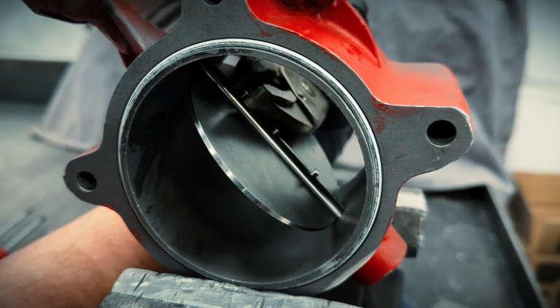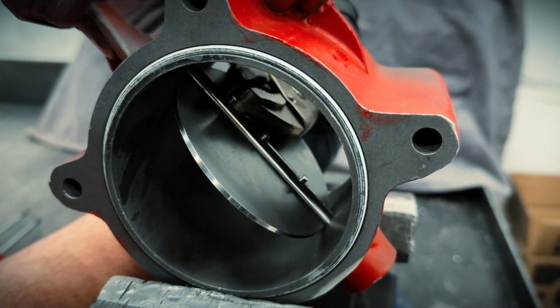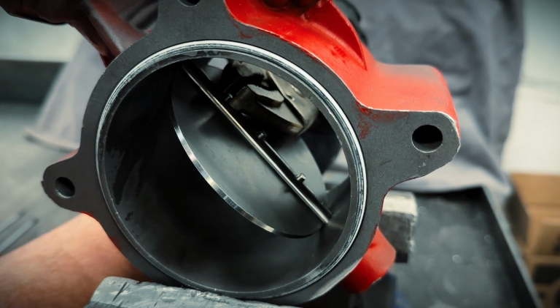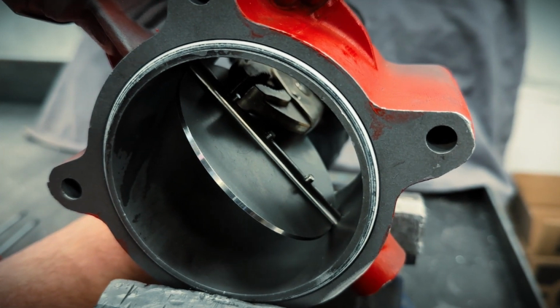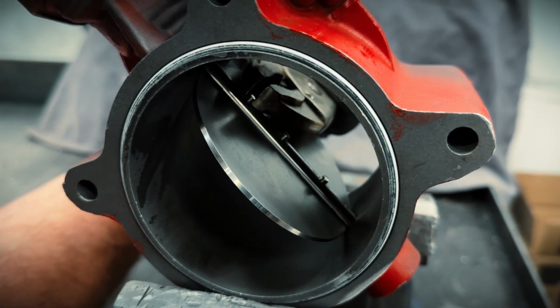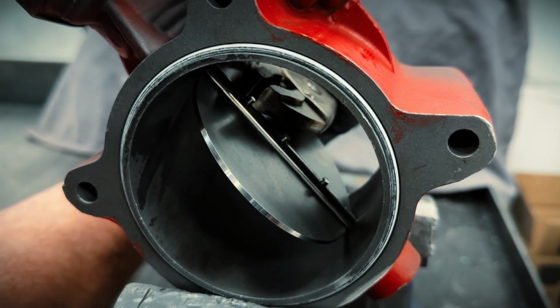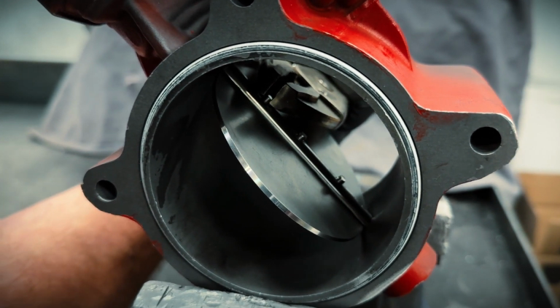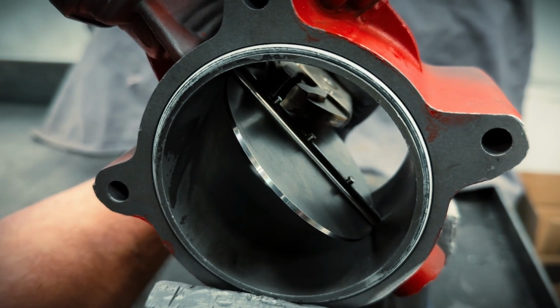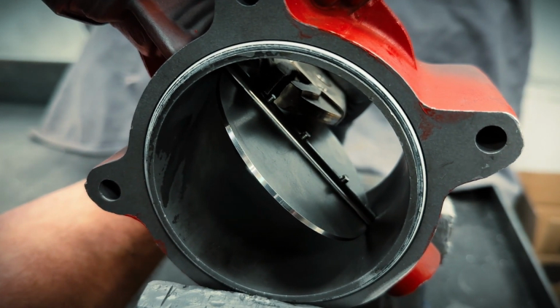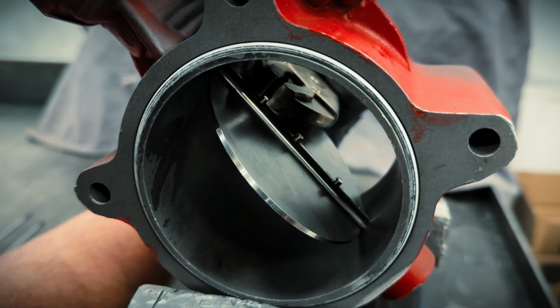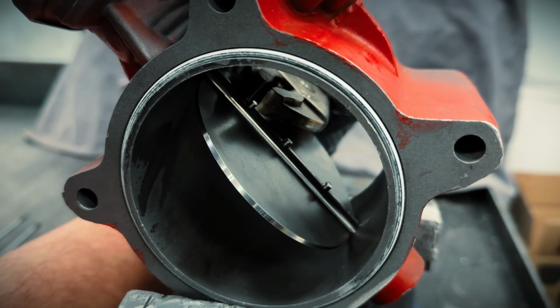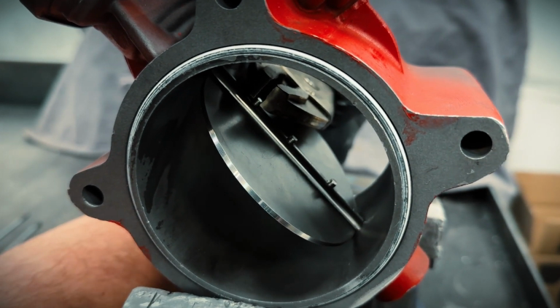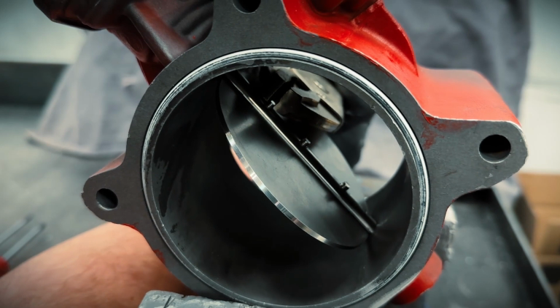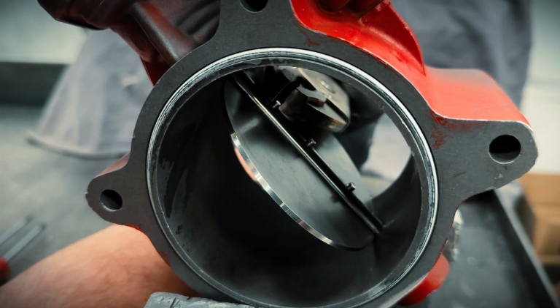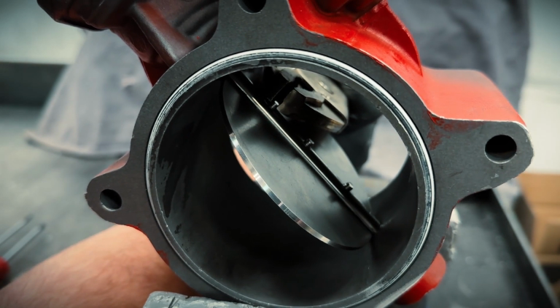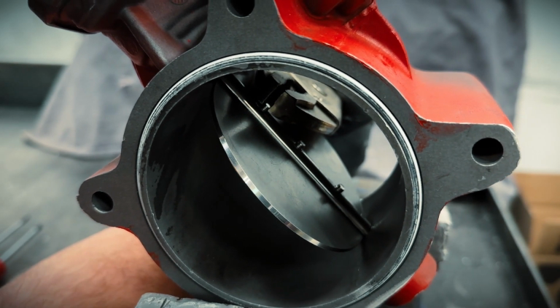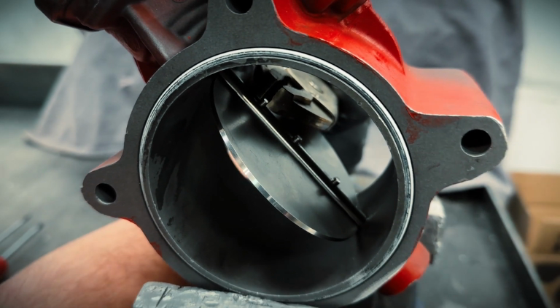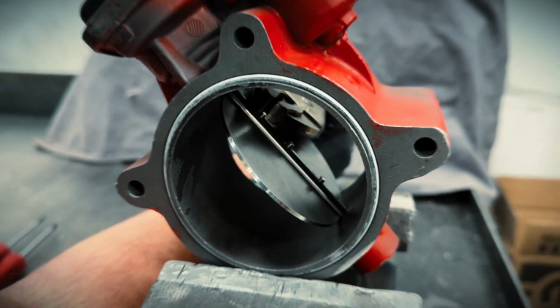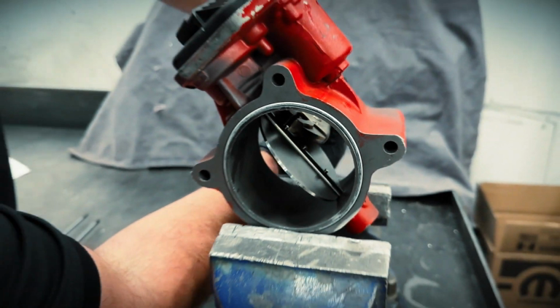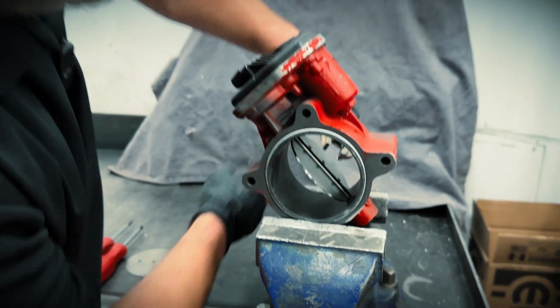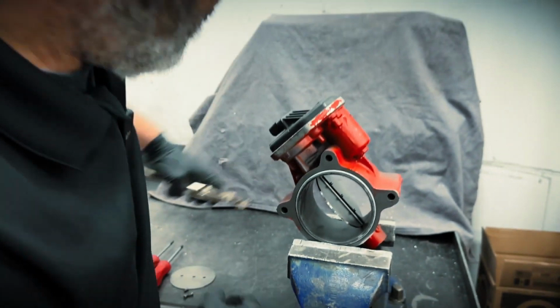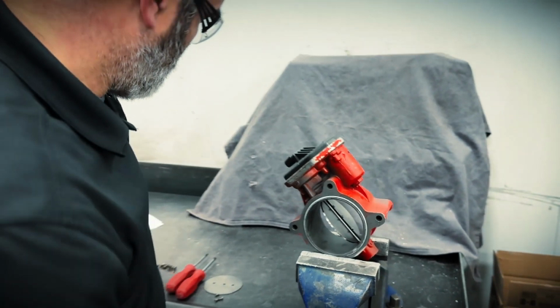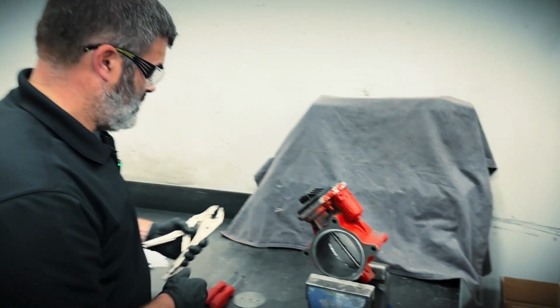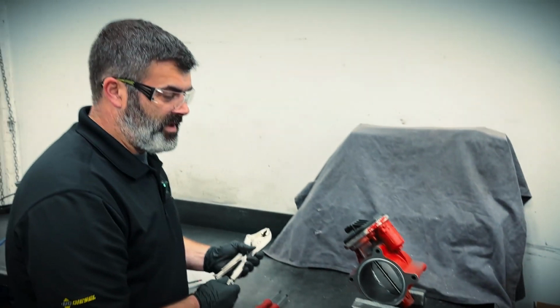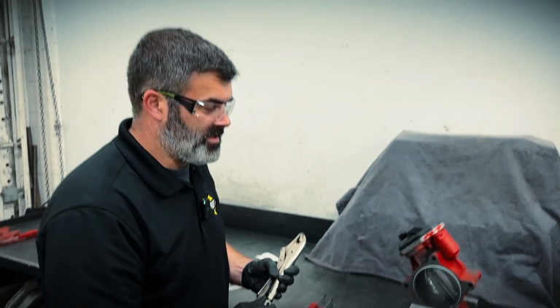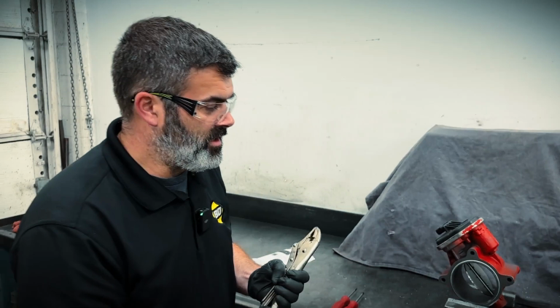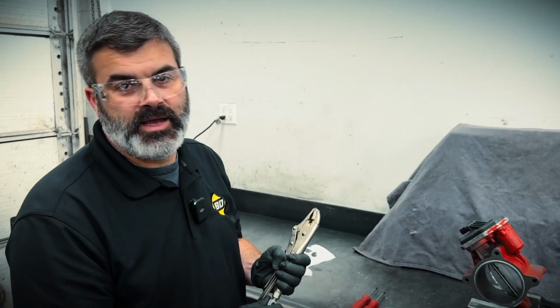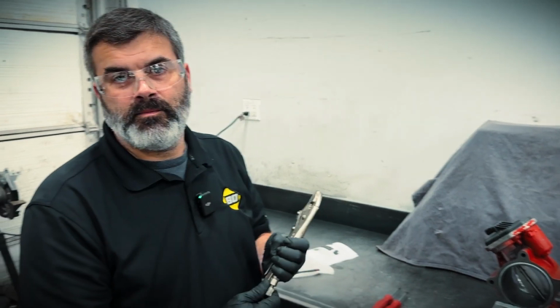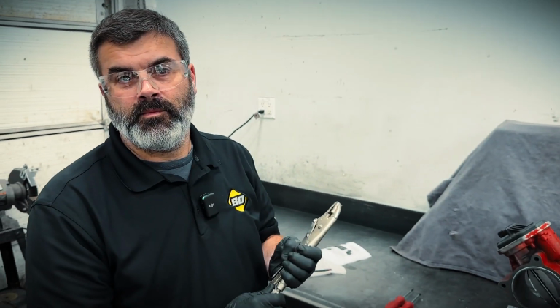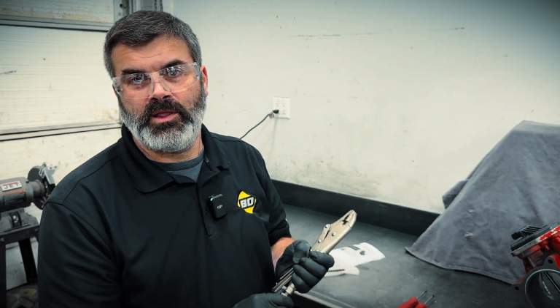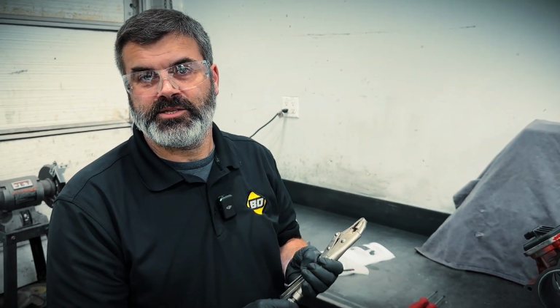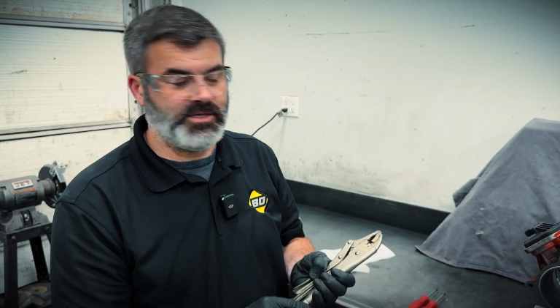I'm cranking up the vise grip until I can just barely click it tight and closed. That mimics the OEM locking strategy.